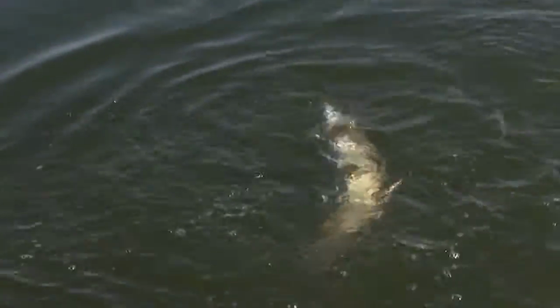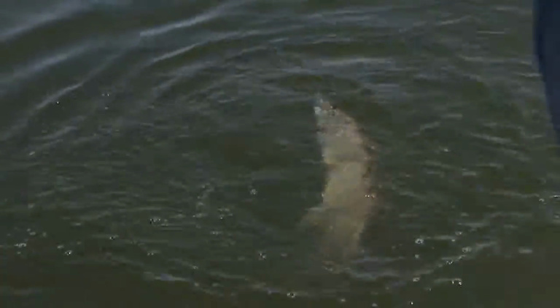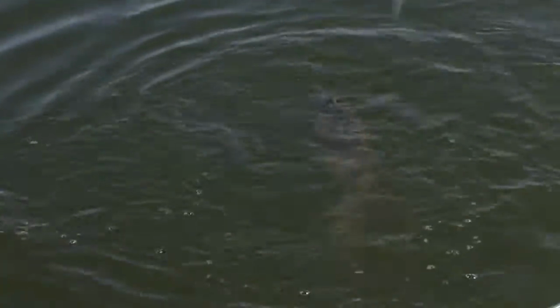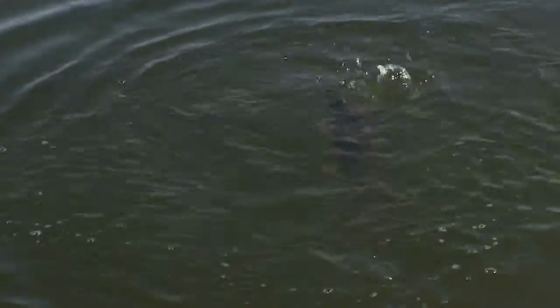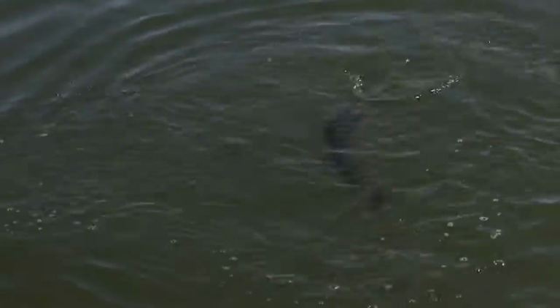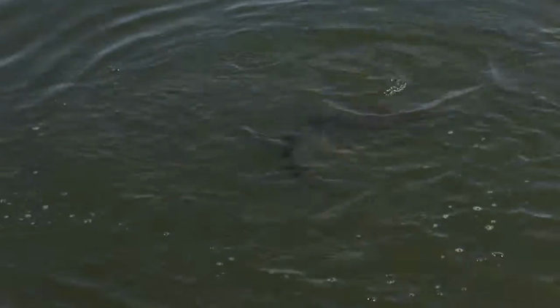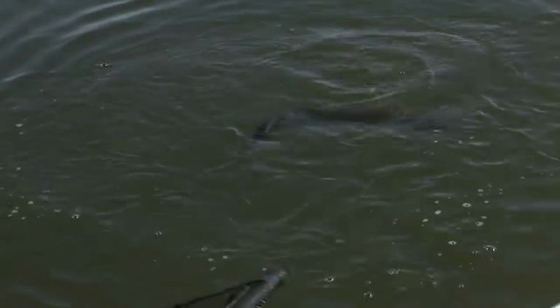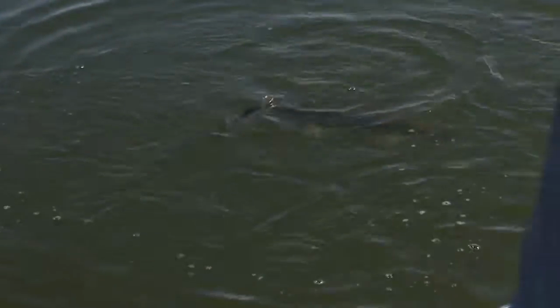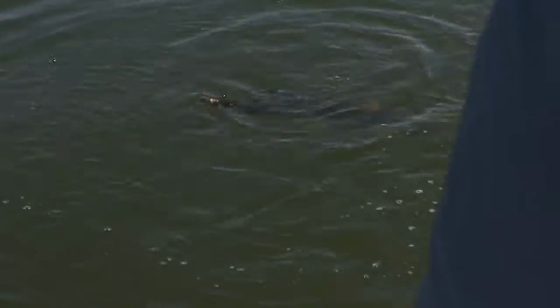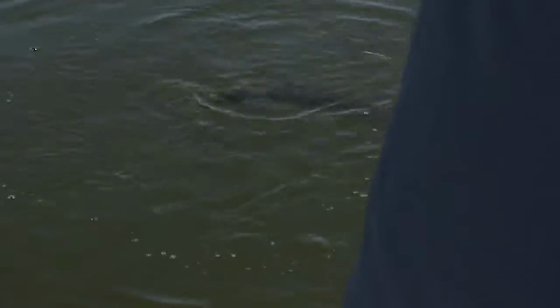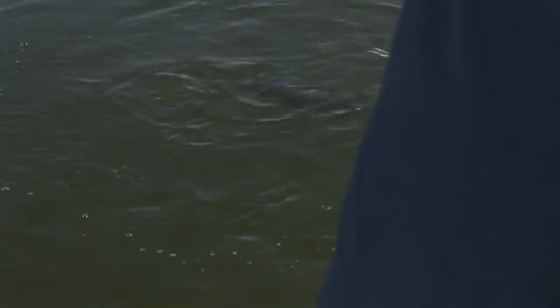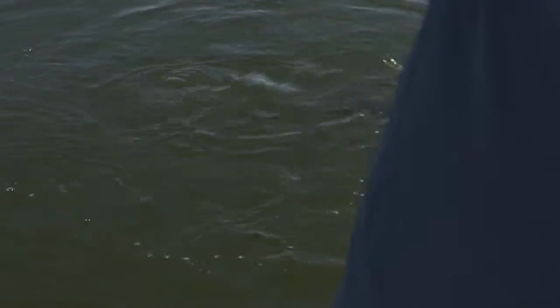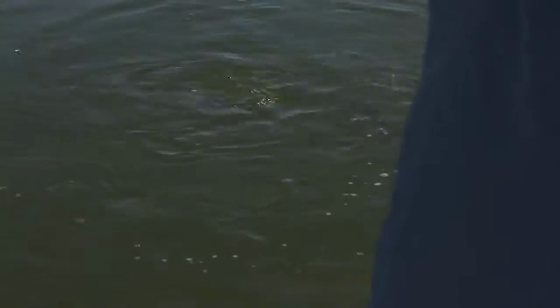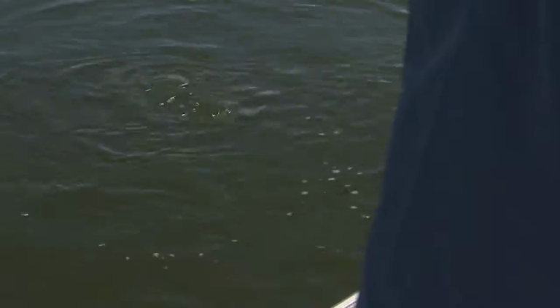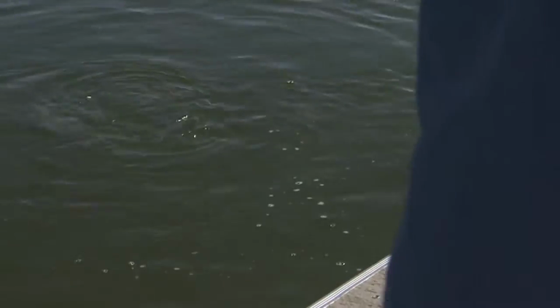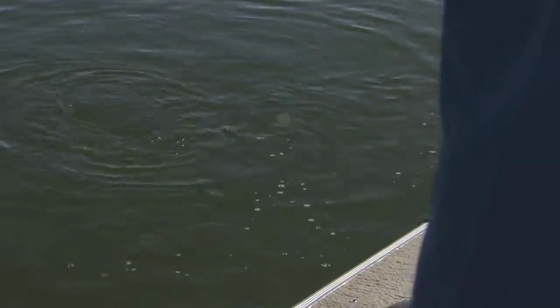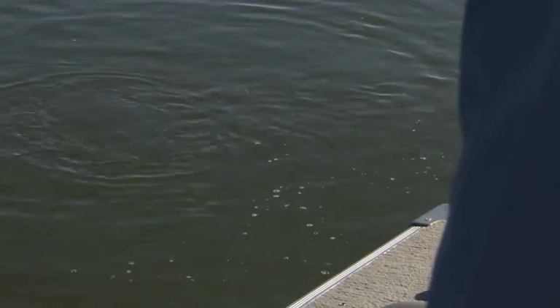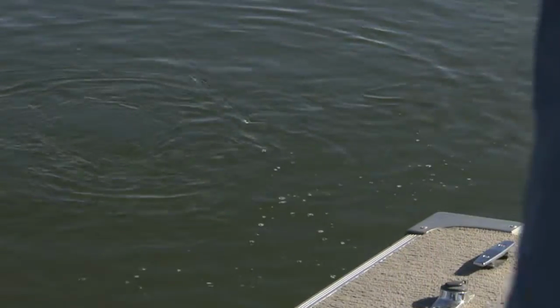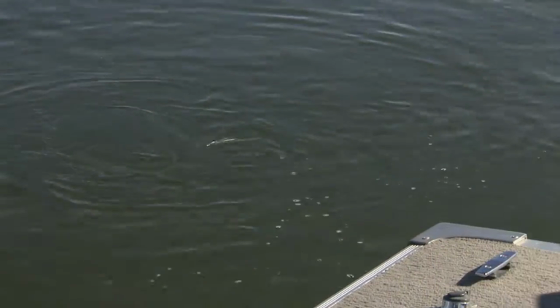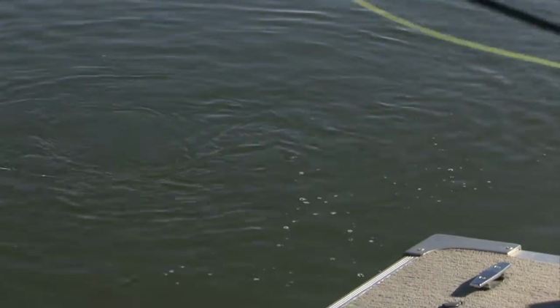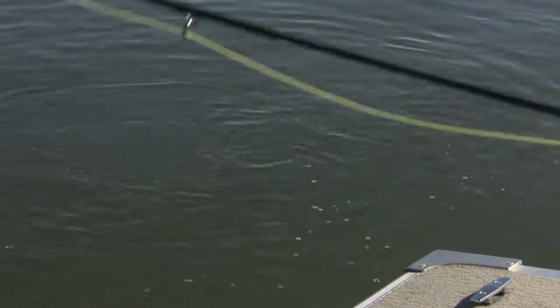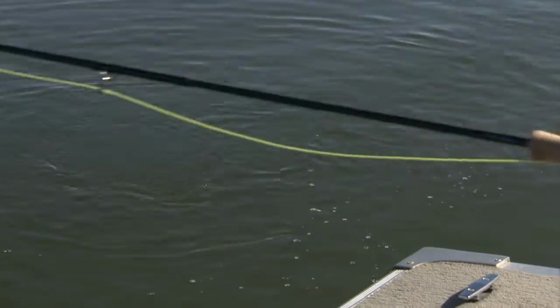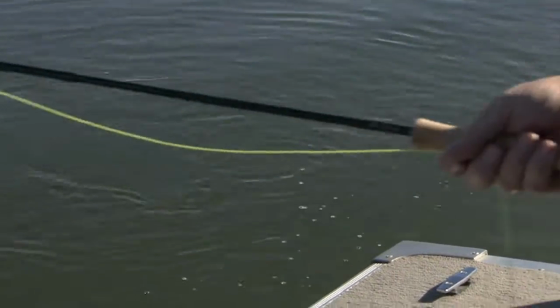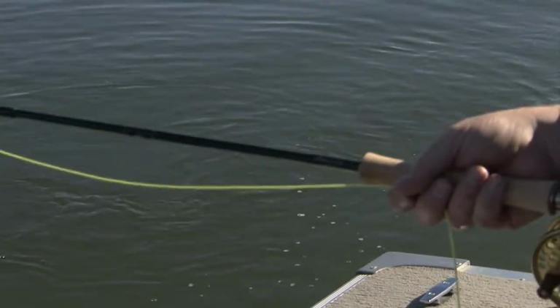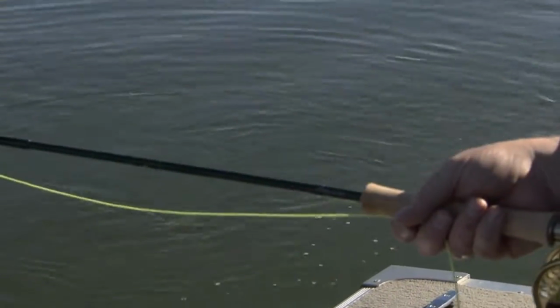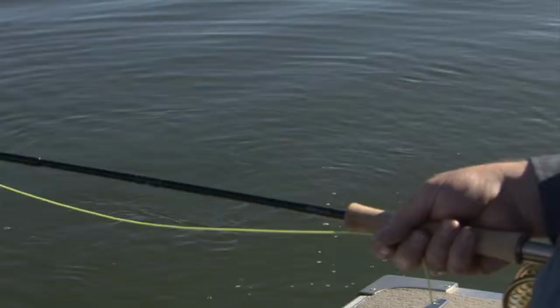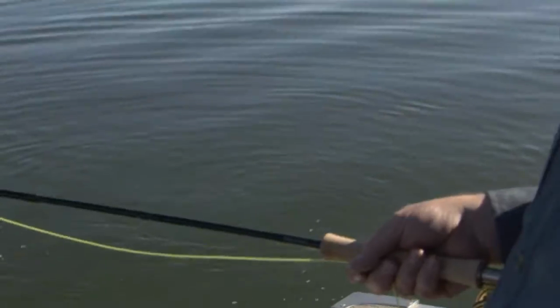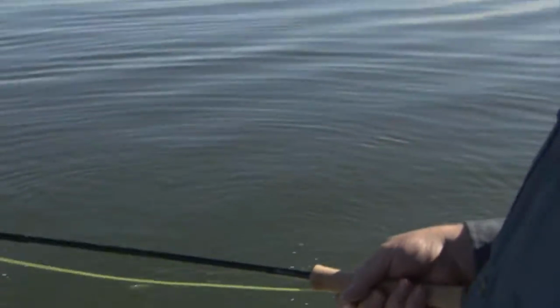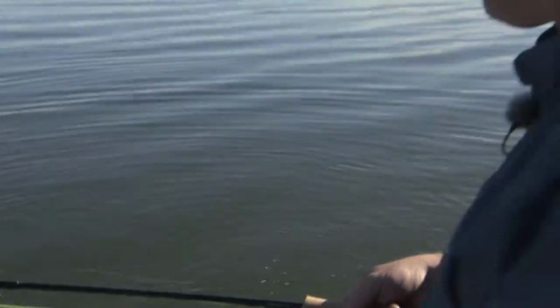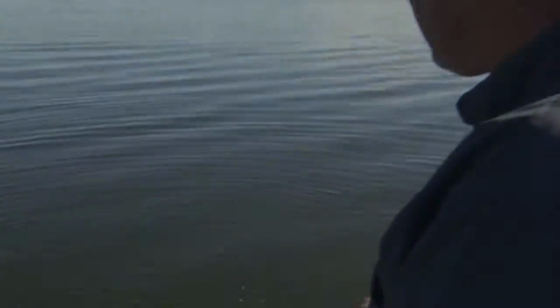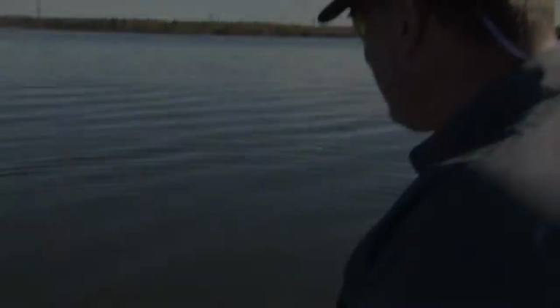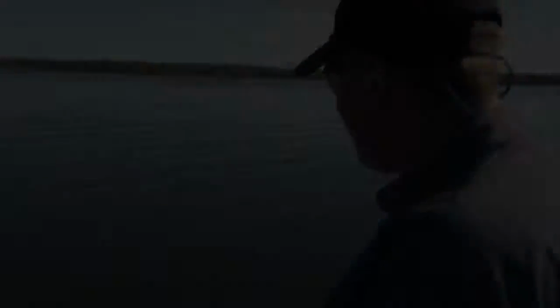He's taken off — he just pulled out there, but that's a nice pike. That's alright. We're gonna let him go anyway.